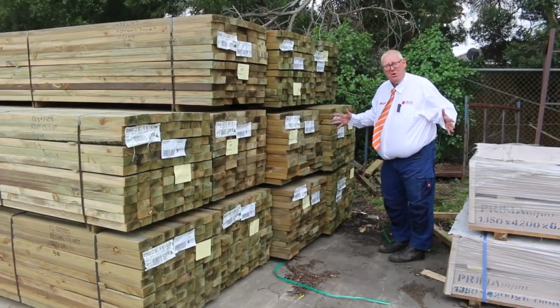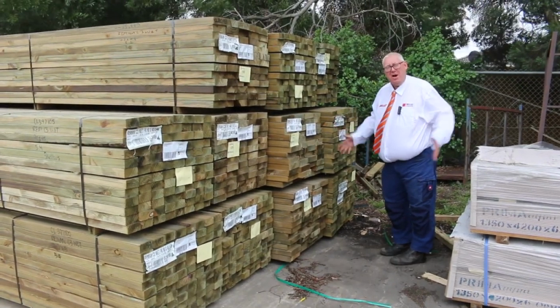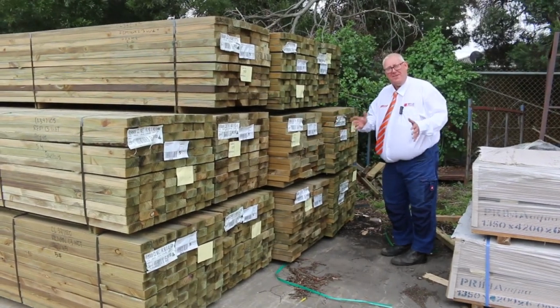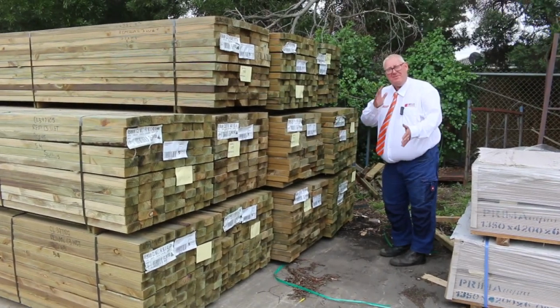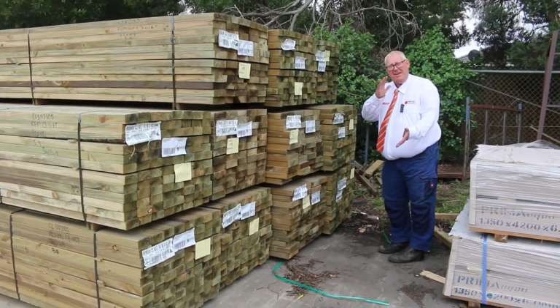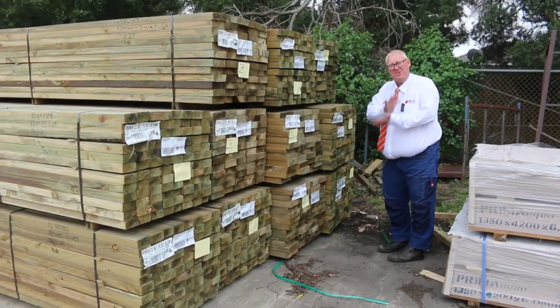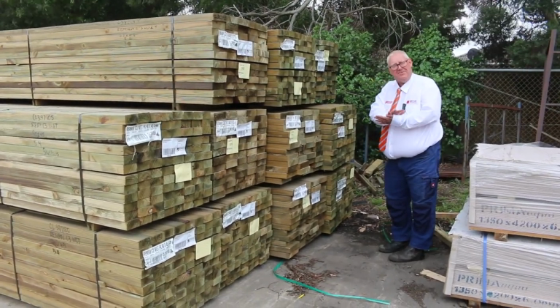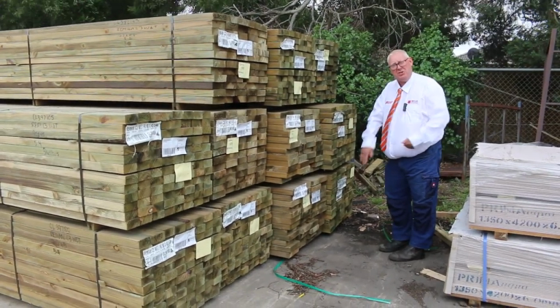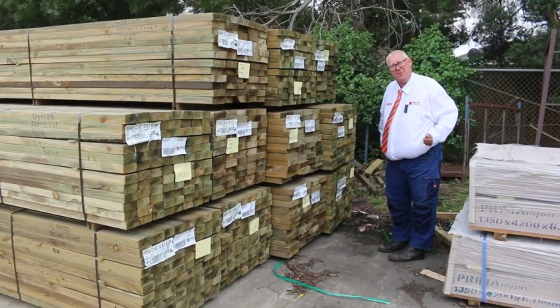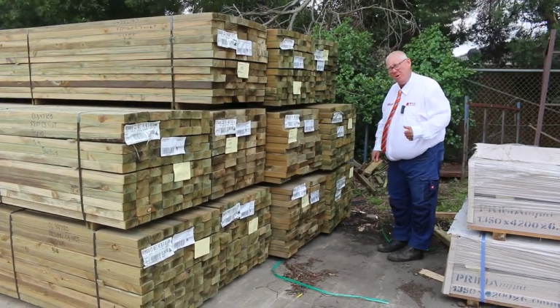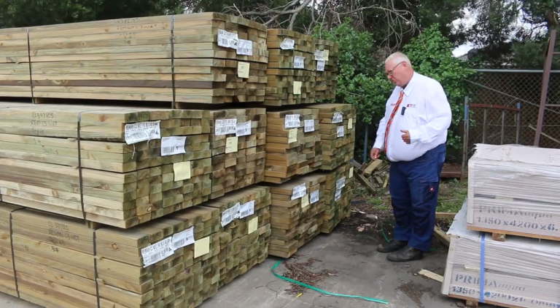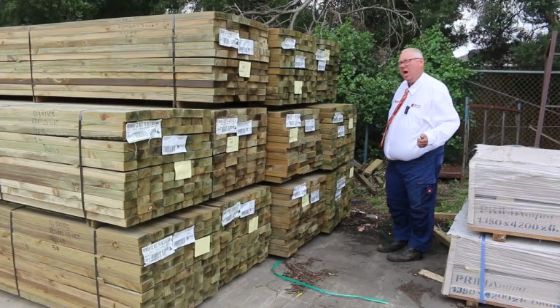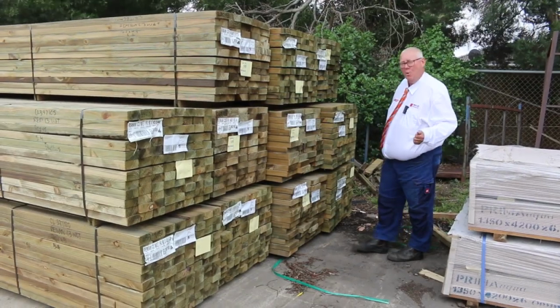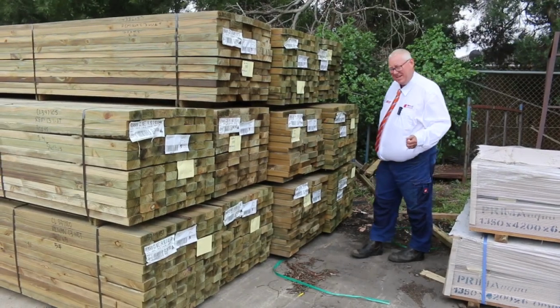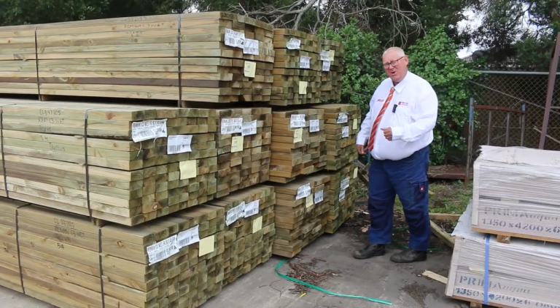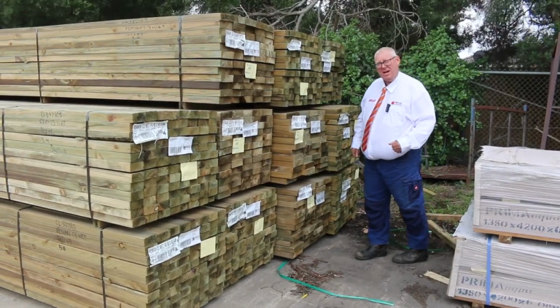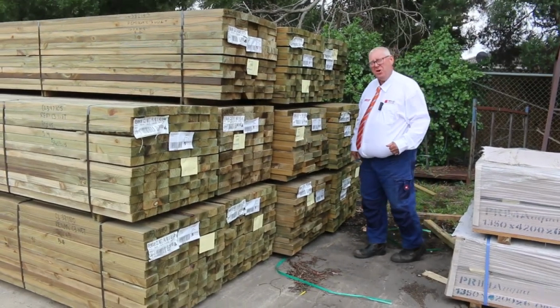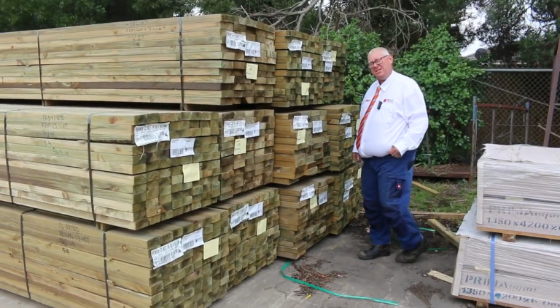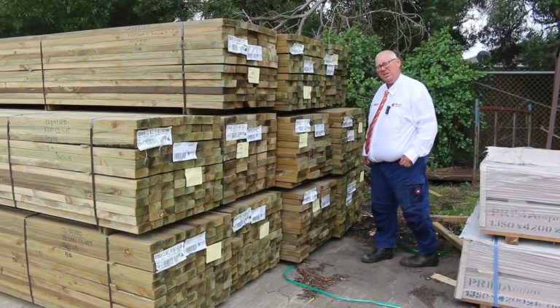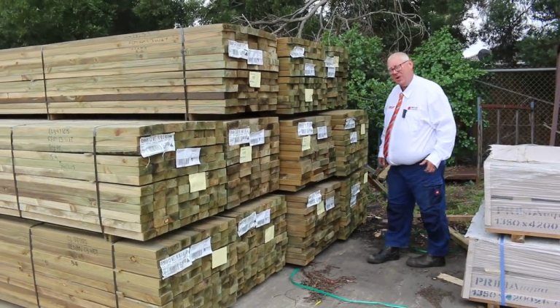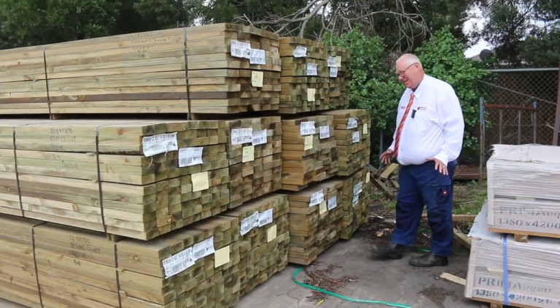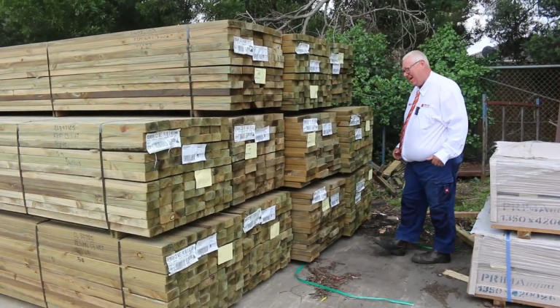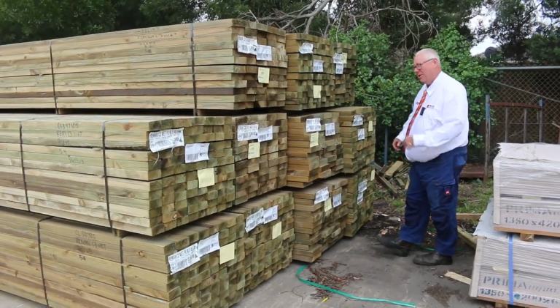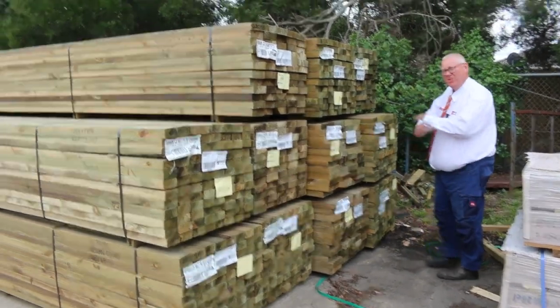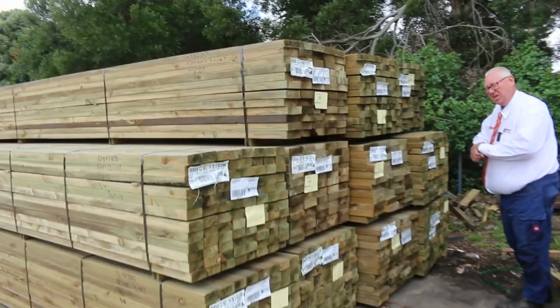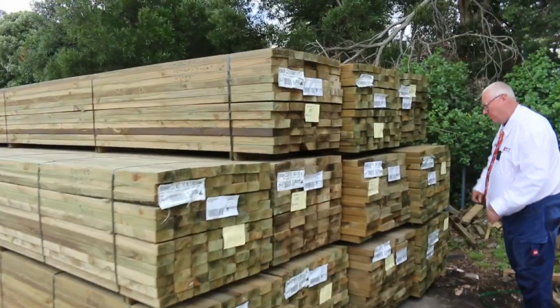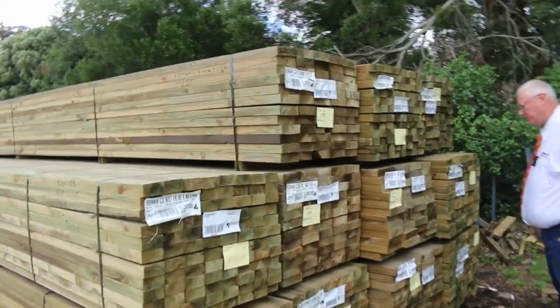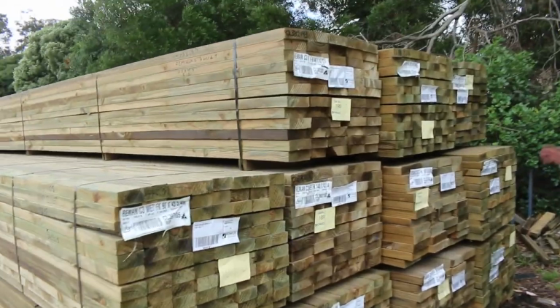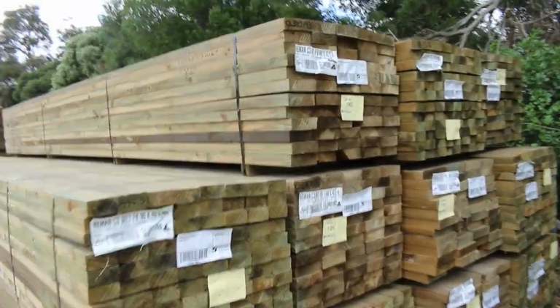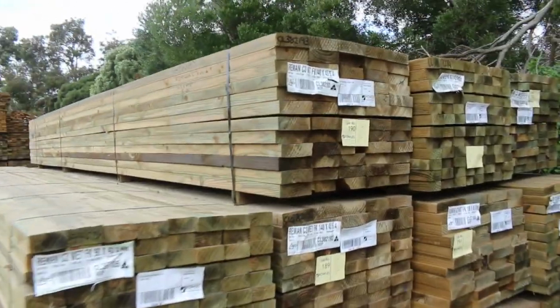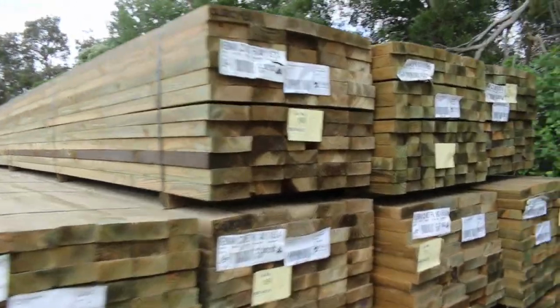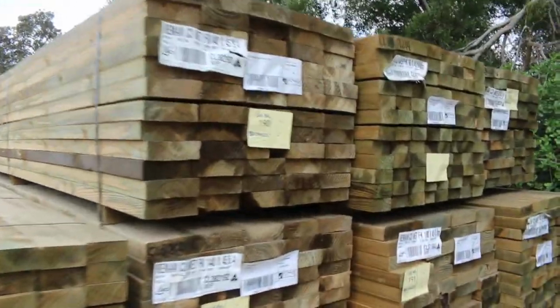Hello, Michael from VOWS here once again for the Tuesday afternoon auction preview. Tomorrow's auction is Wednesday the 9th of March 2022 at 10am. Let's check out what we've got this week — heaps of timbers arrived.